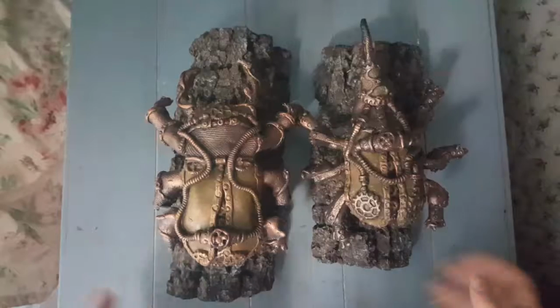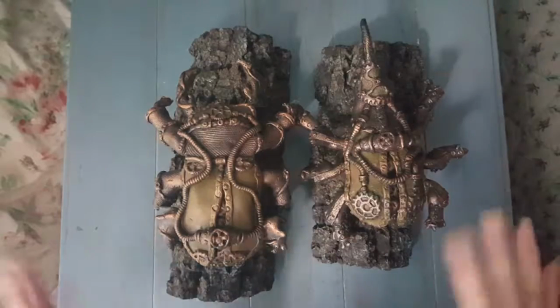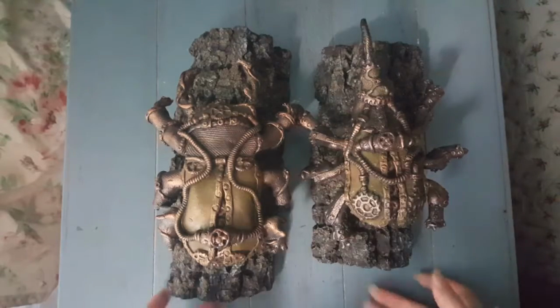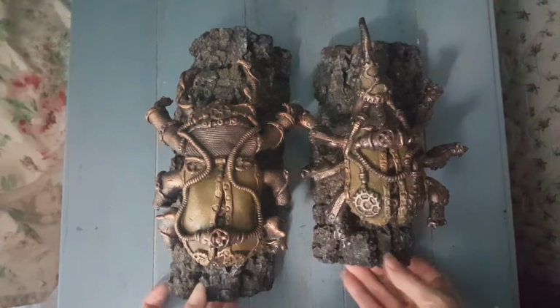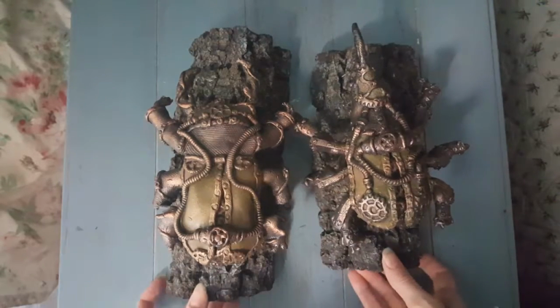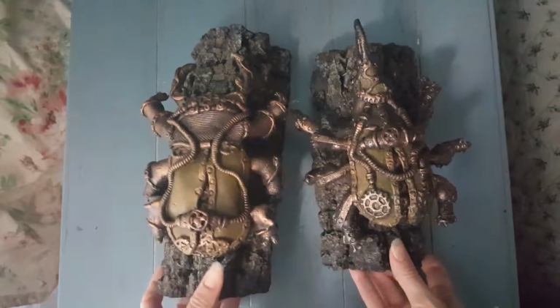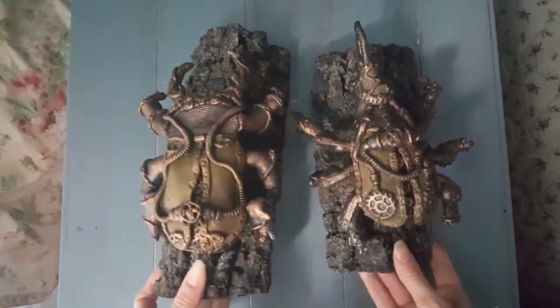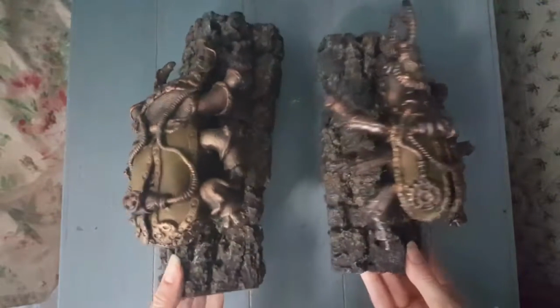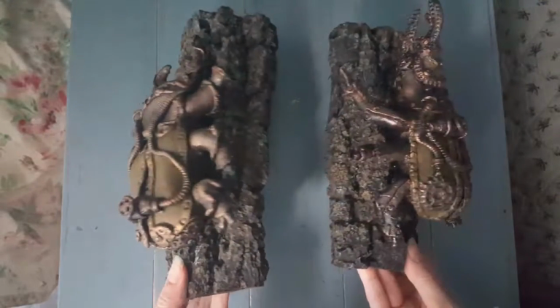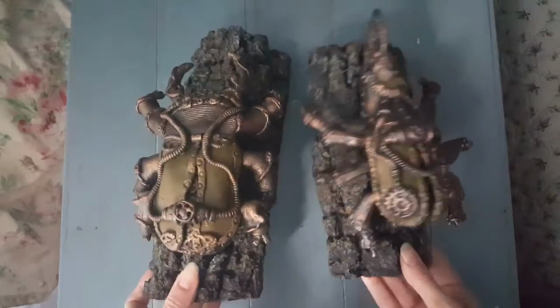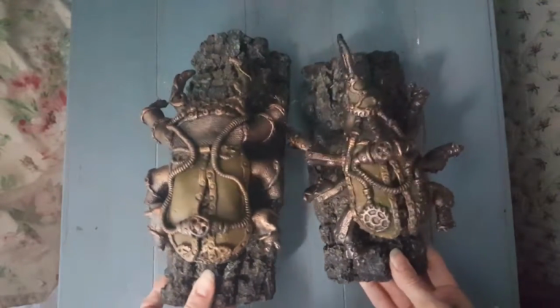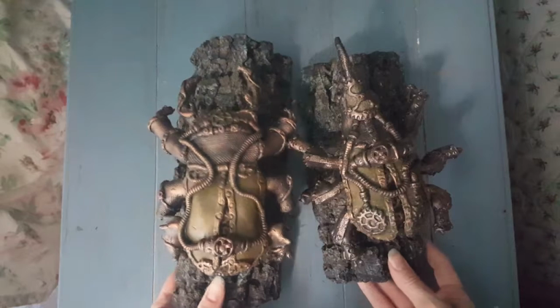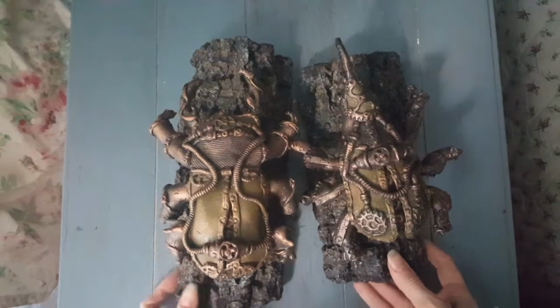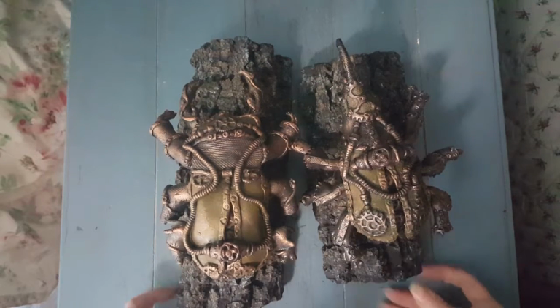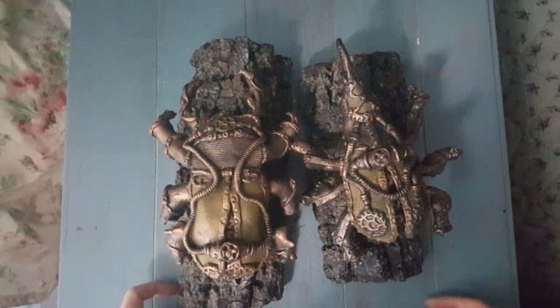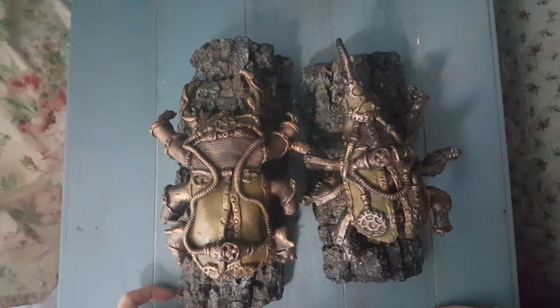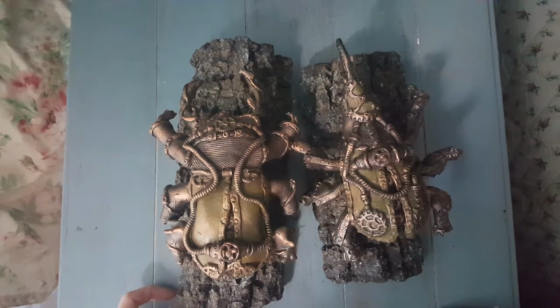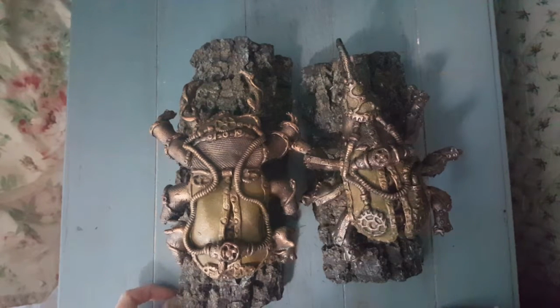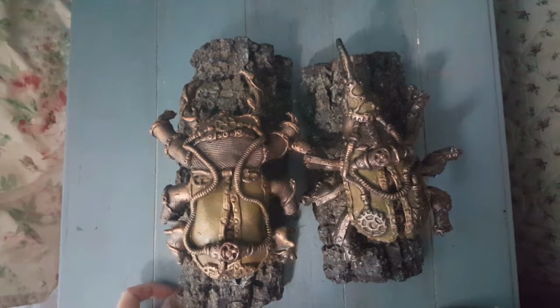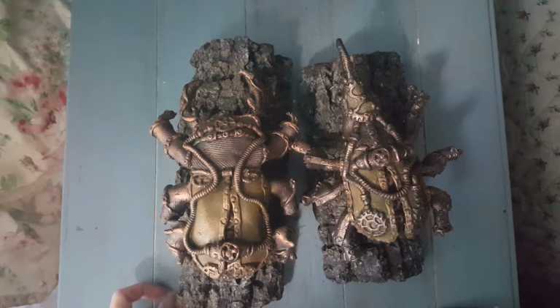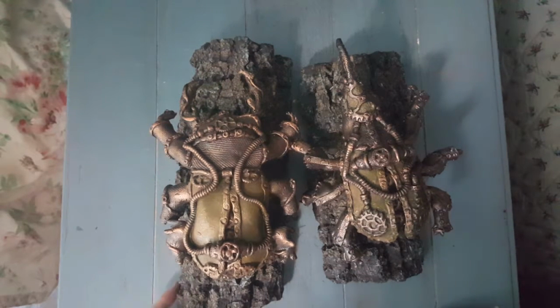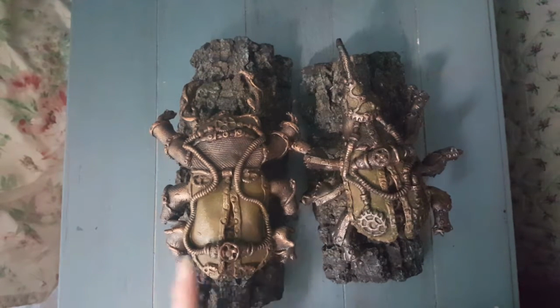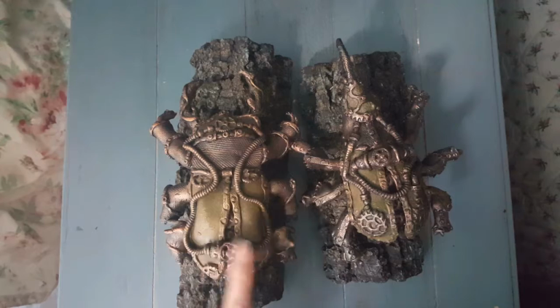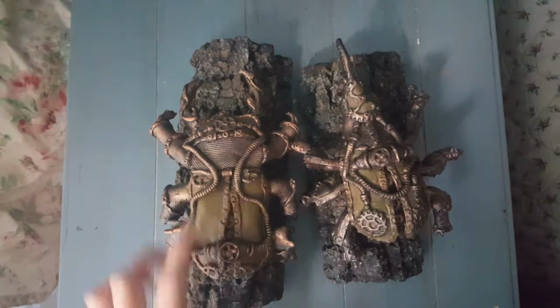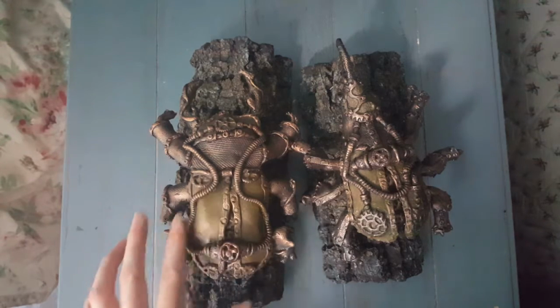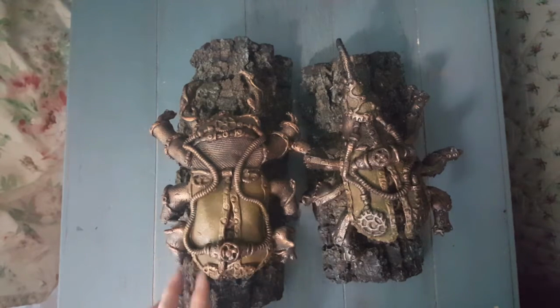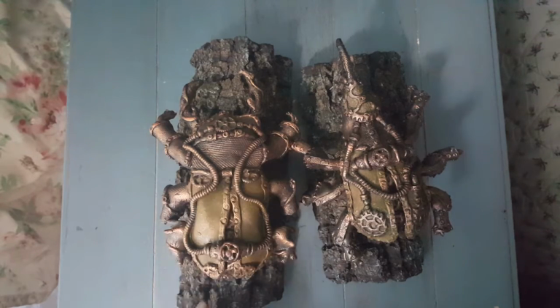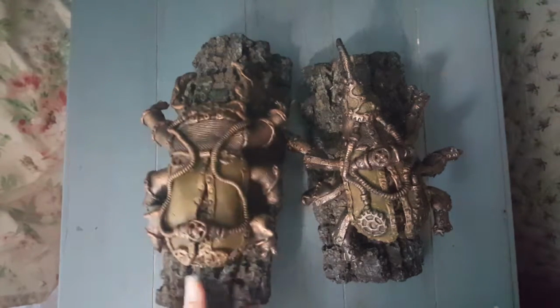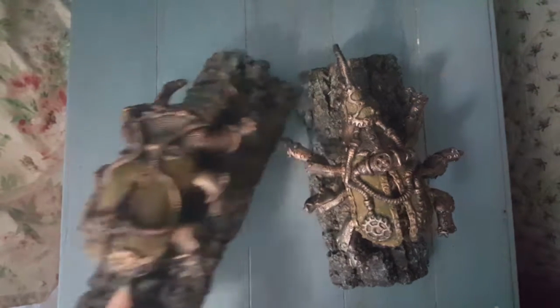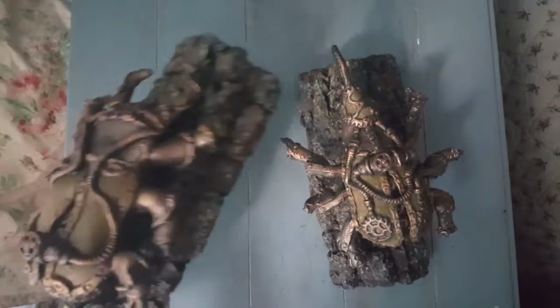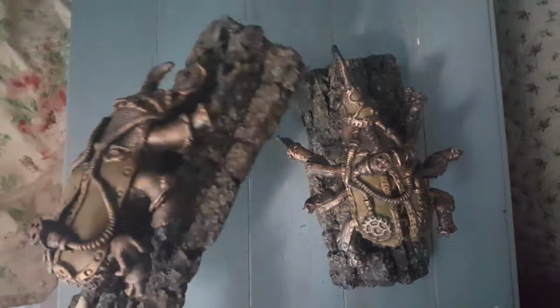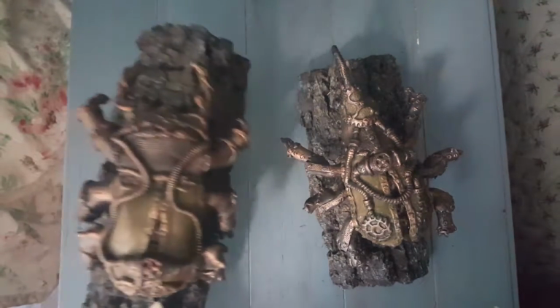Hello everyone, today I will be showing you my two beetle dolls. One is a stag beetle and the other is a hercules beetle. They're both made out of polymer clay and they're in steampunk style, so hope you guys enjoy.